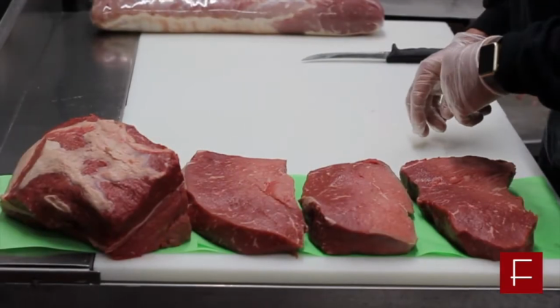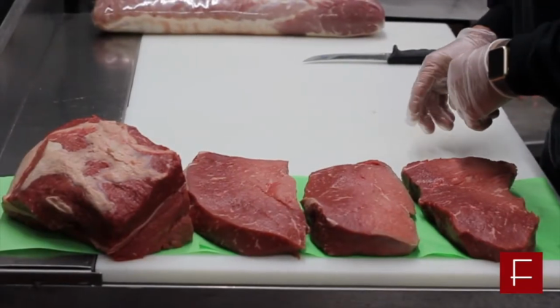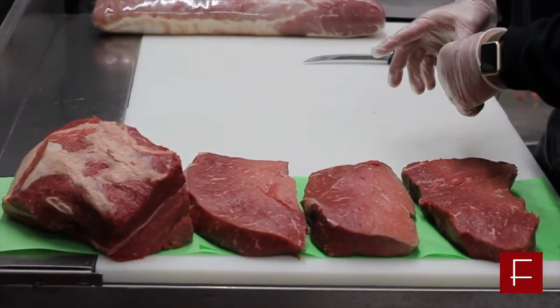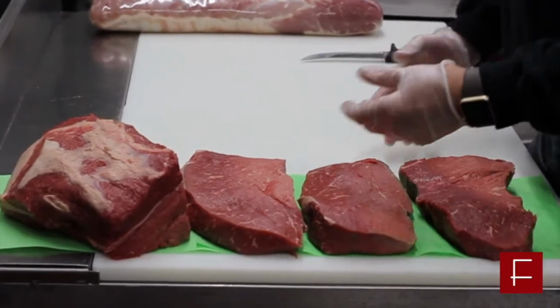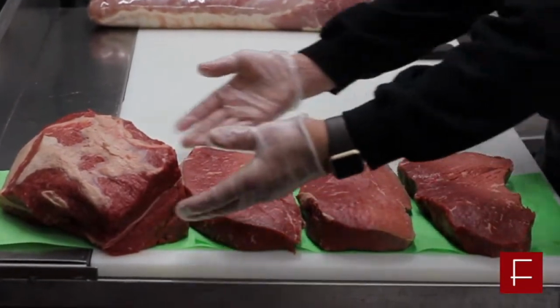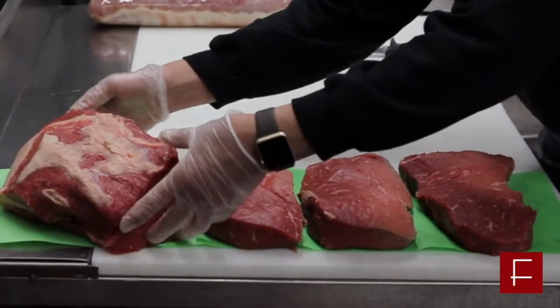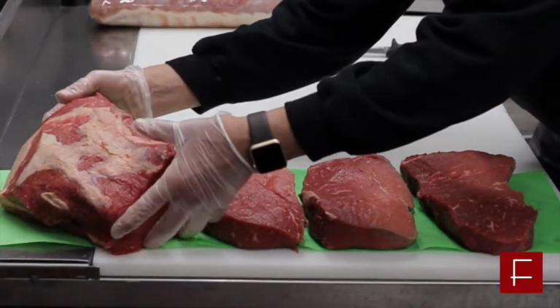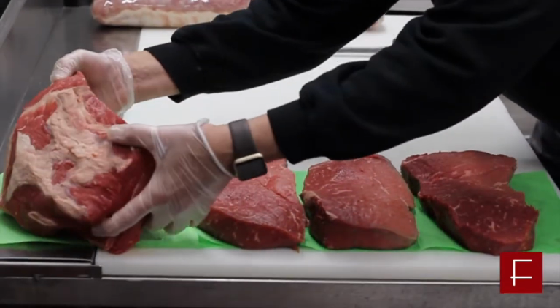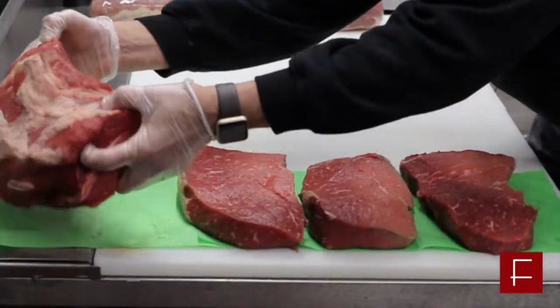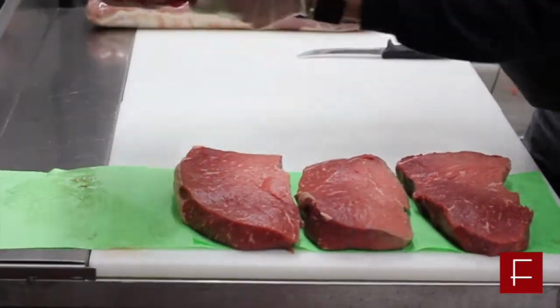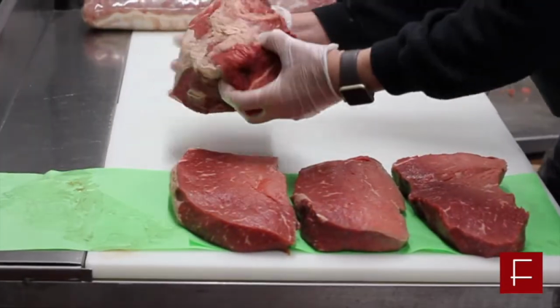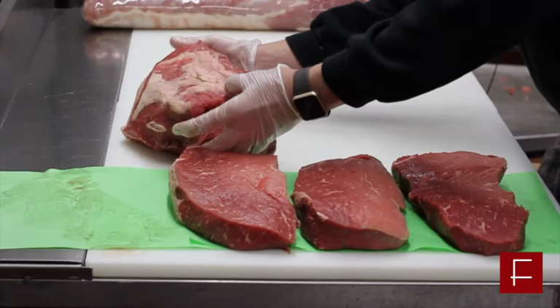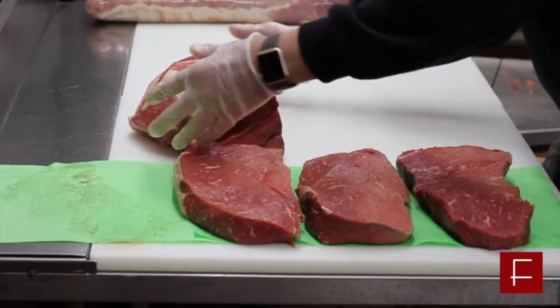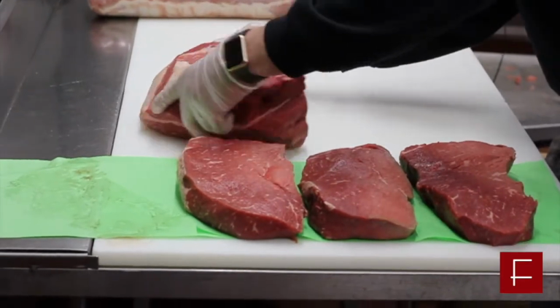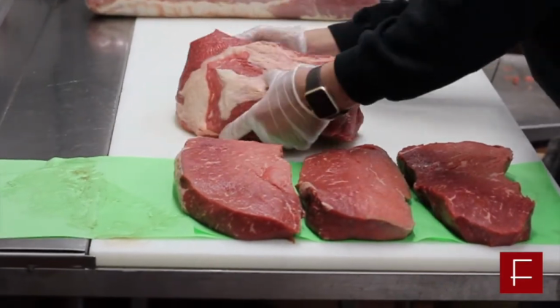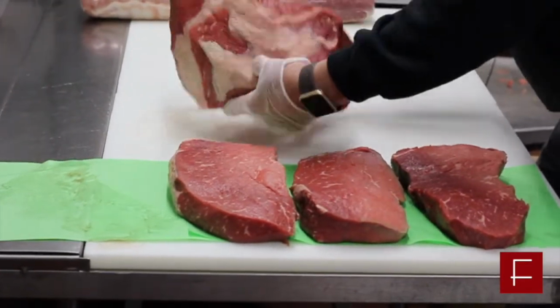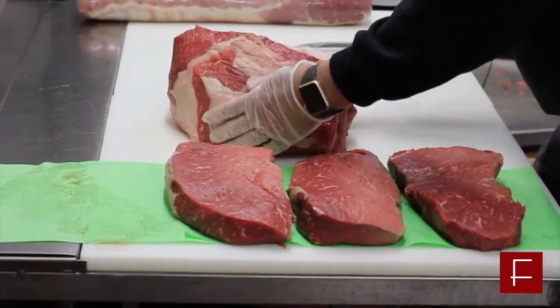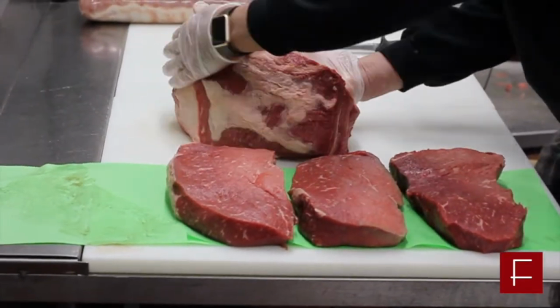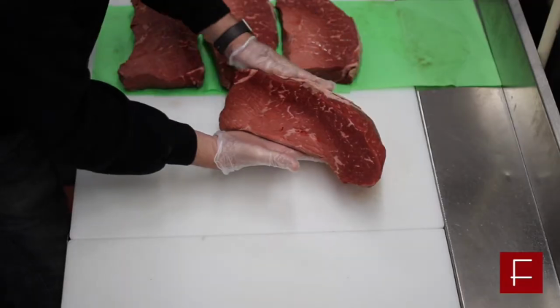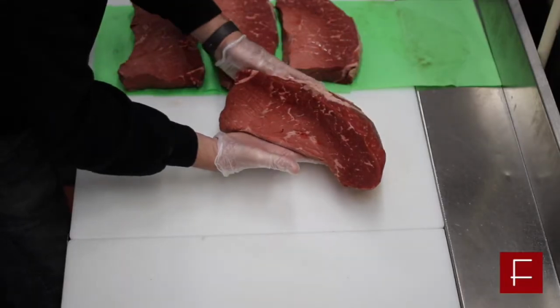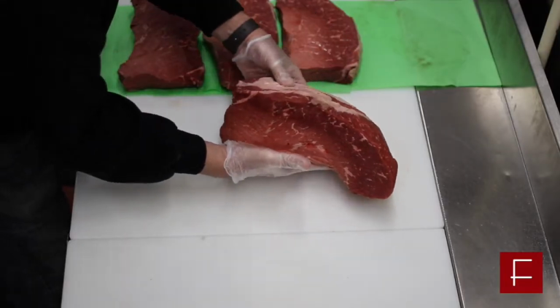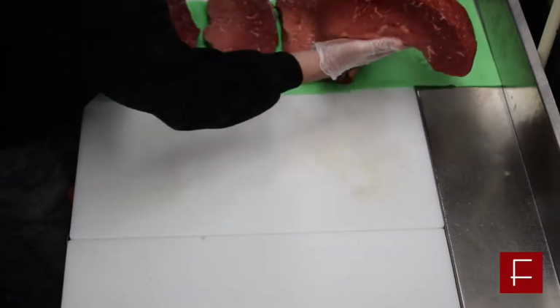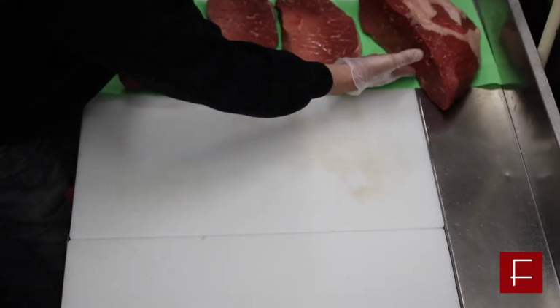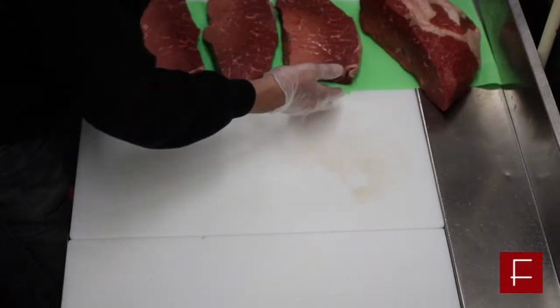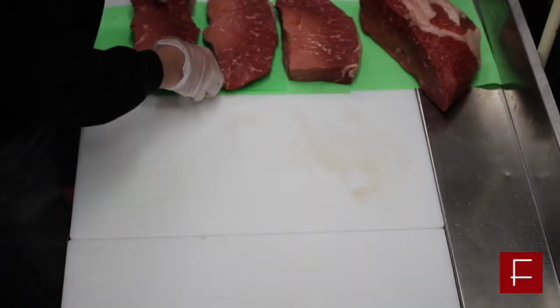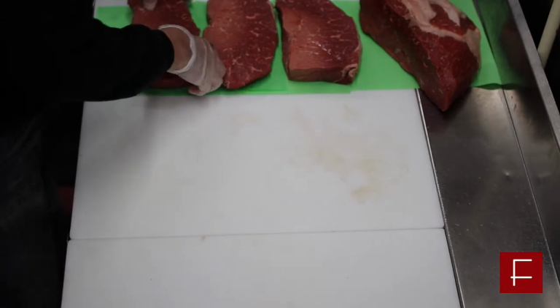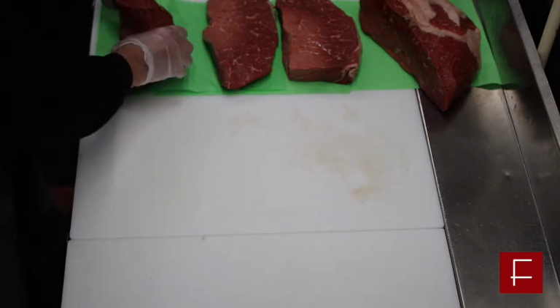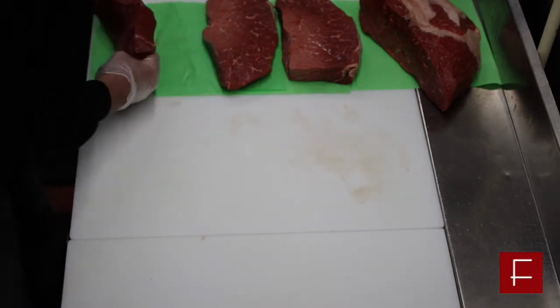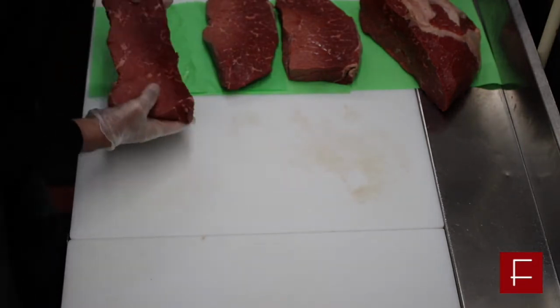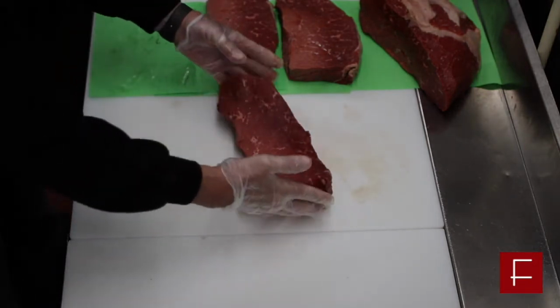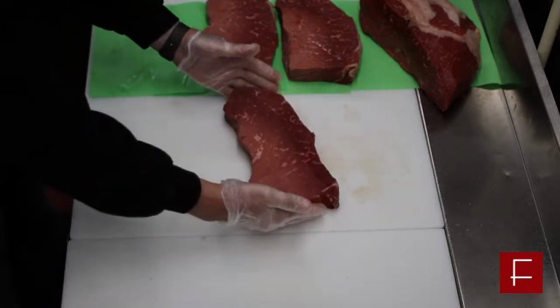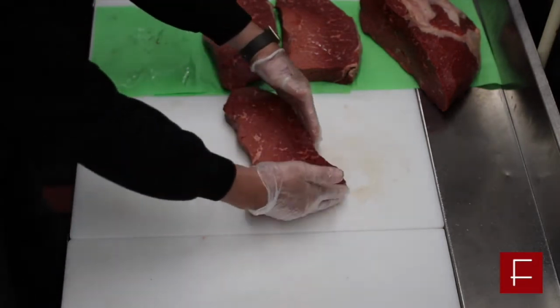Today's first cut I want to show you is the London broil. The London broil comes from the inside top round. Inside top round is from the hindquarter. London broil makes an excellent grill-out item.